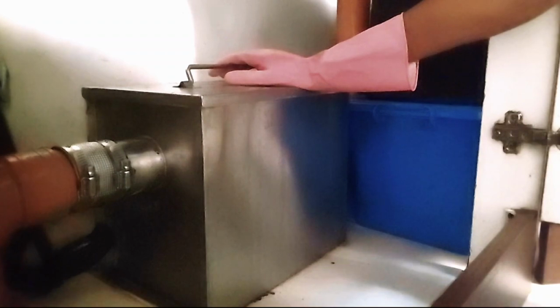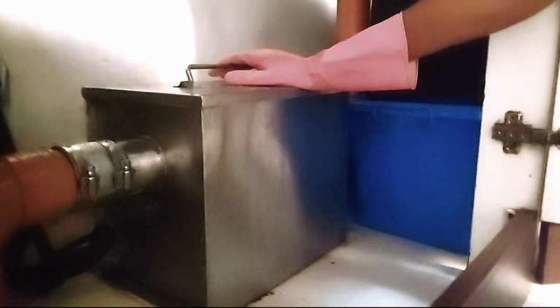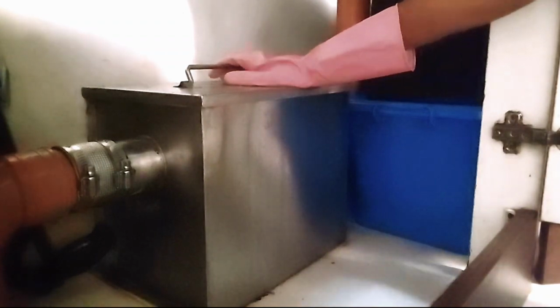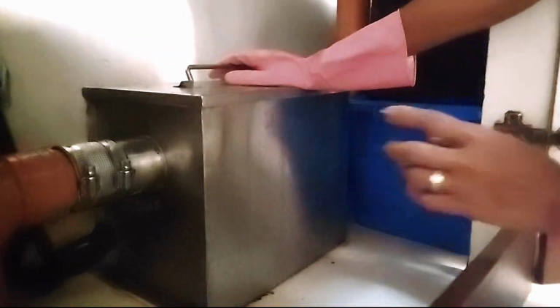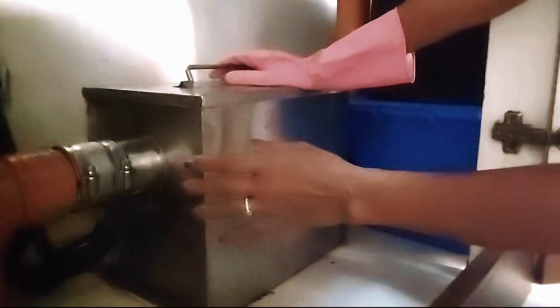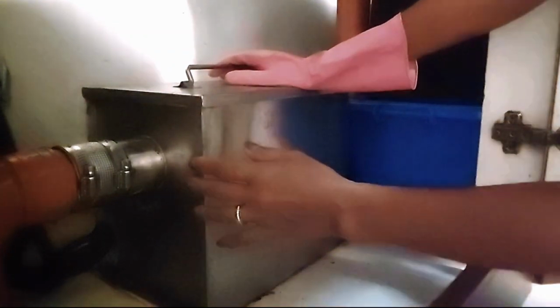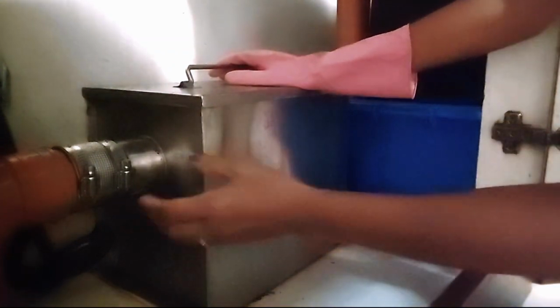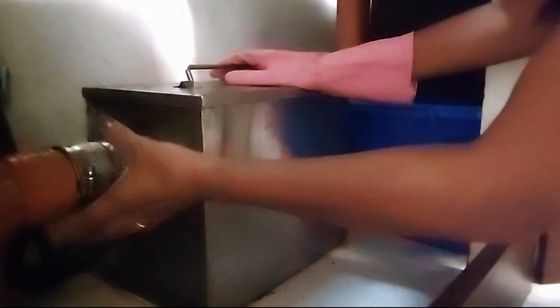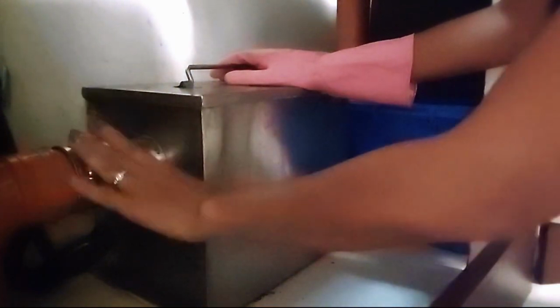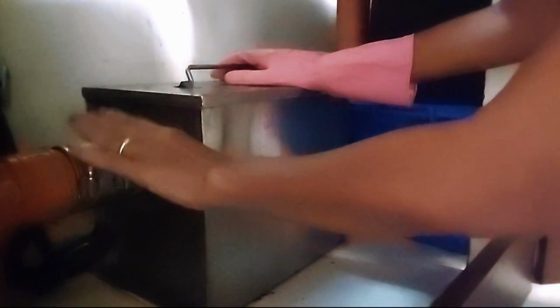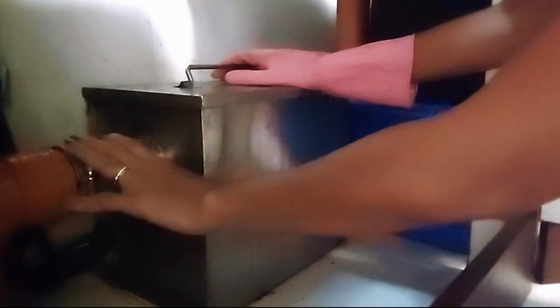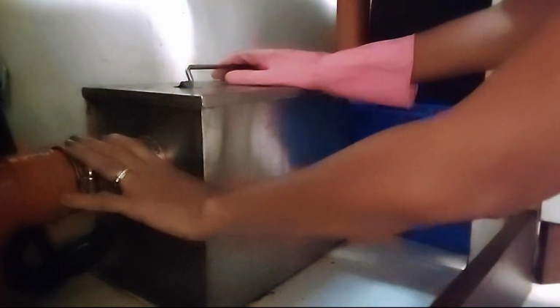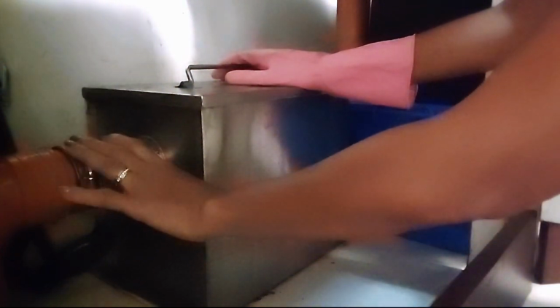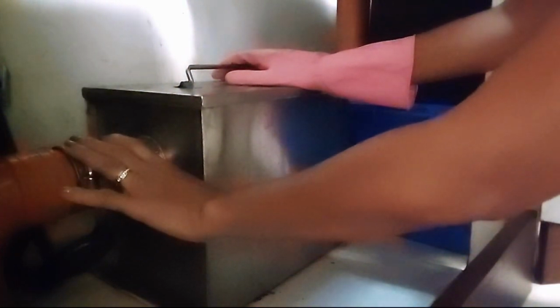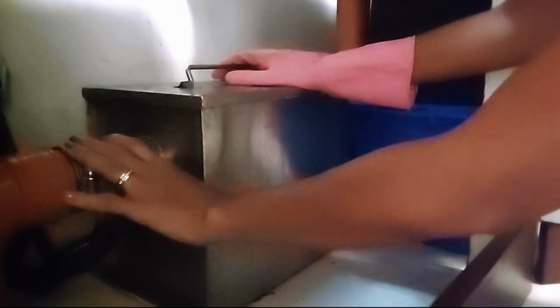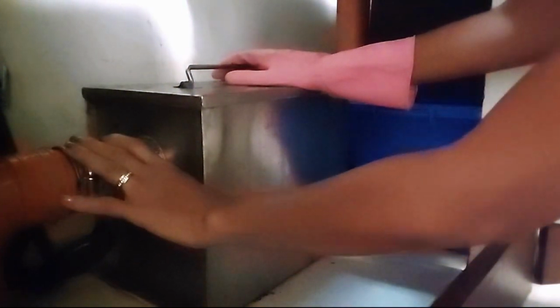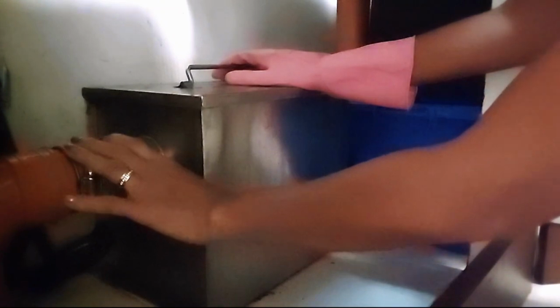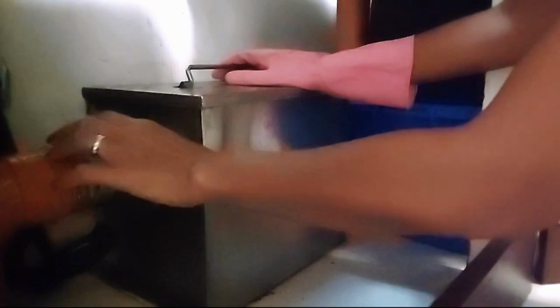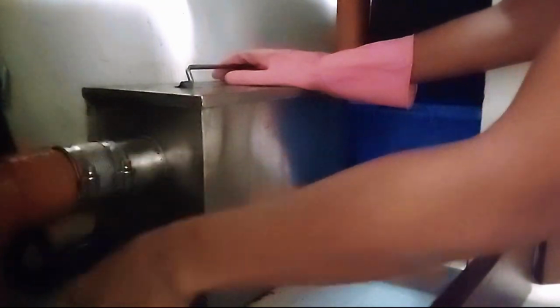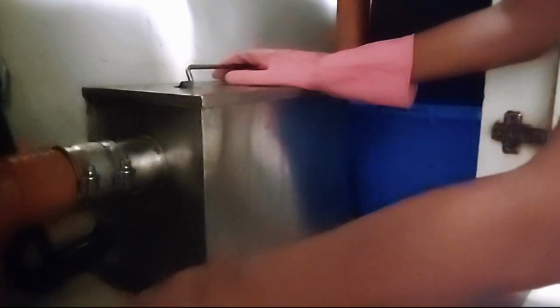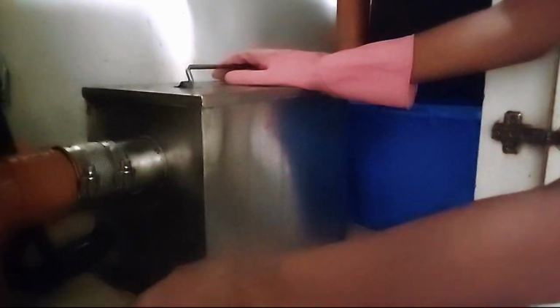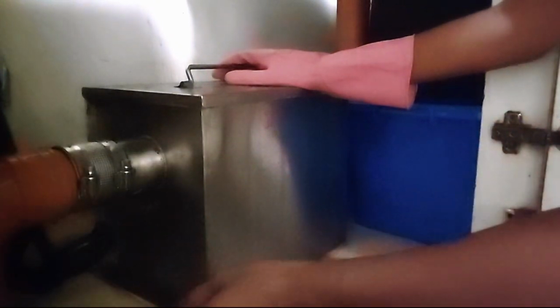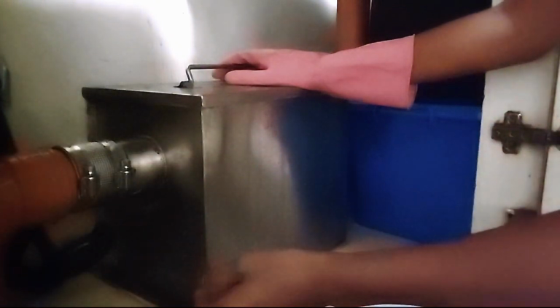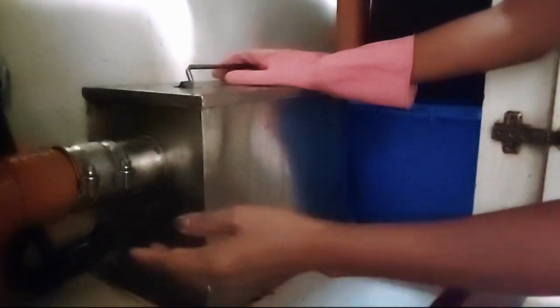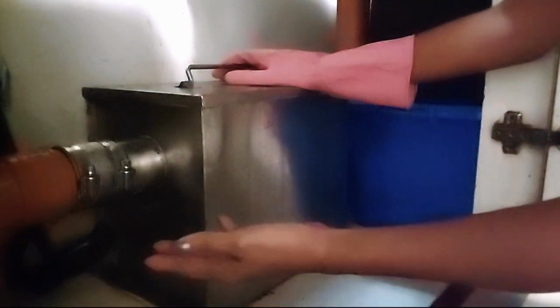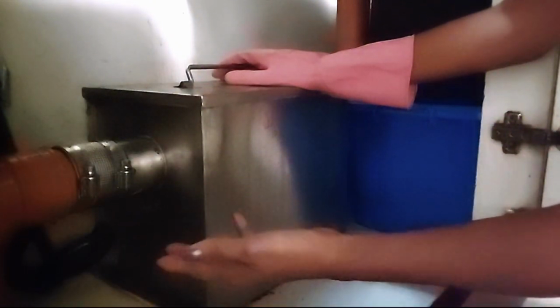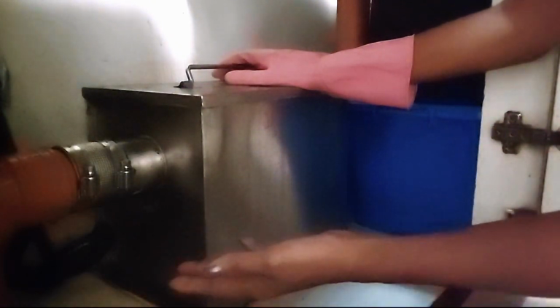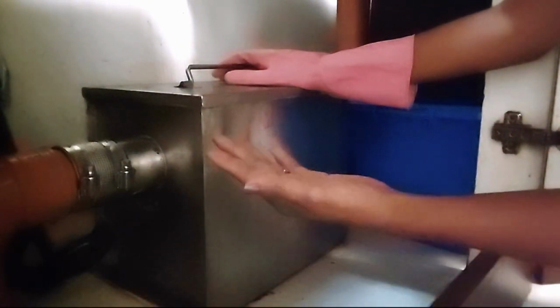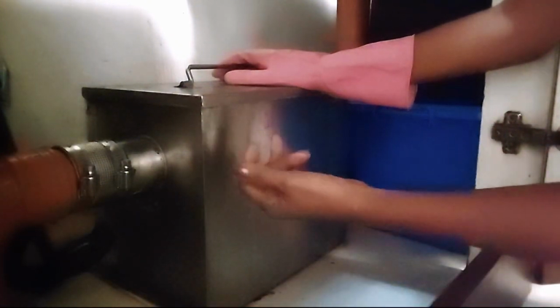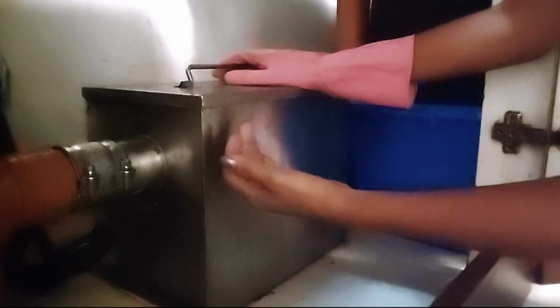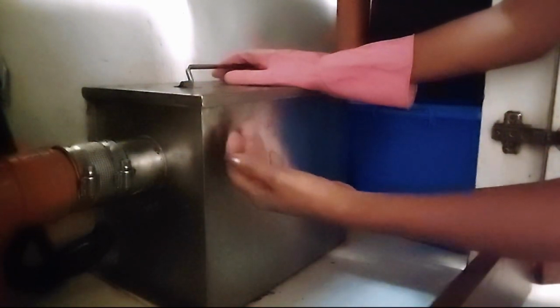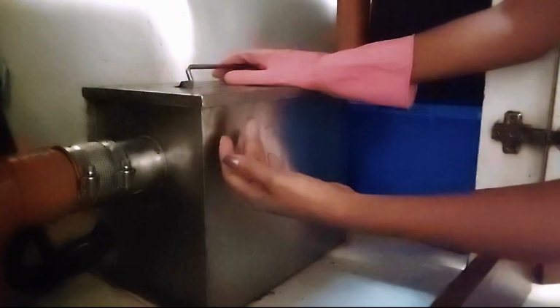You know, once the oil gets hard, it will stock up here on this pipe. And of course, if this pipe is already blocked with hard oil, the water will stop the flow. That will cause this oil trap to overflow.